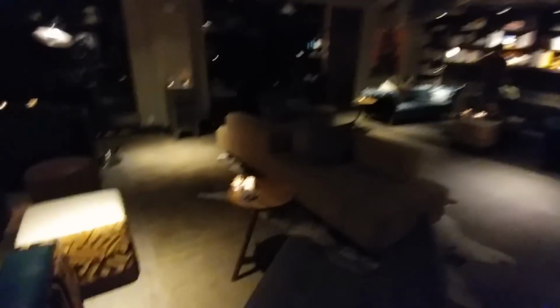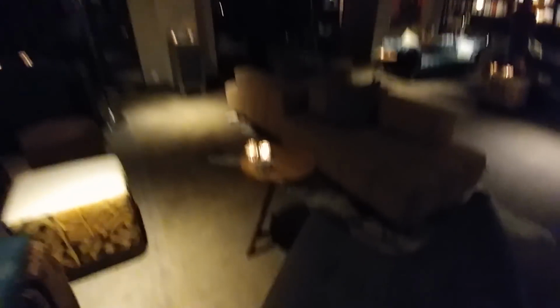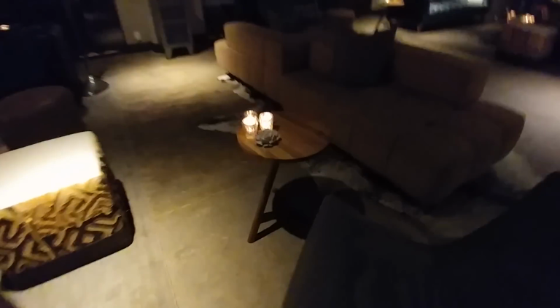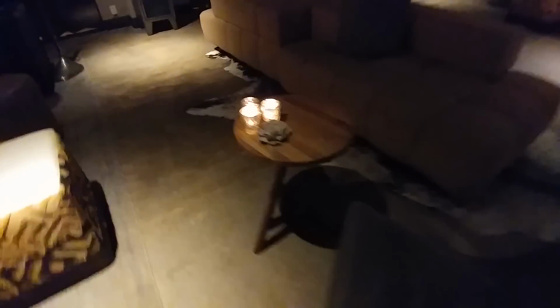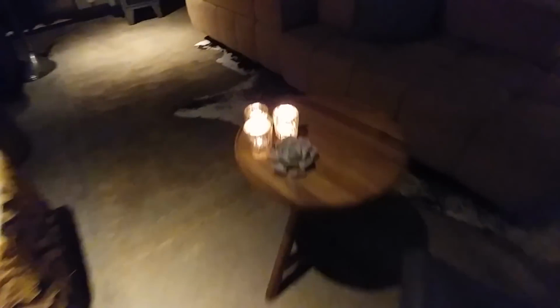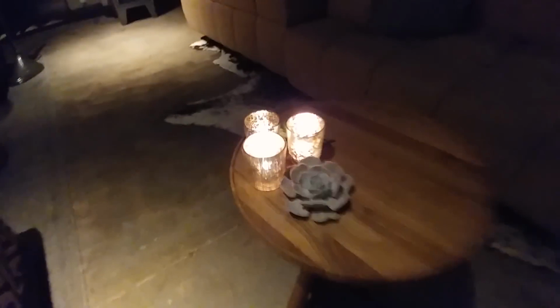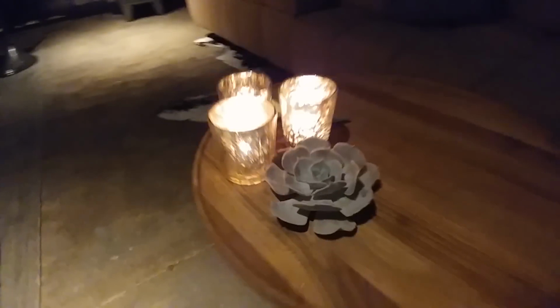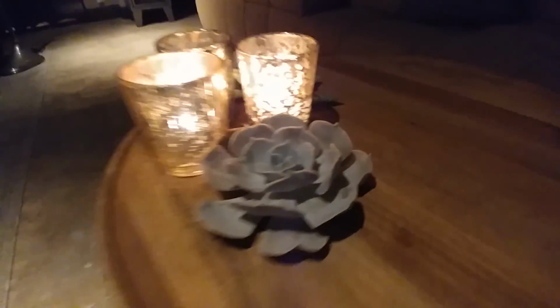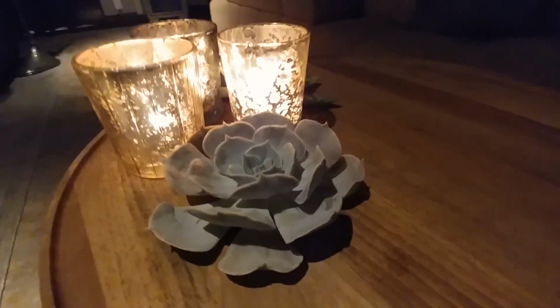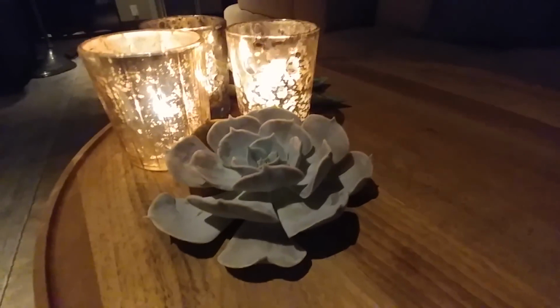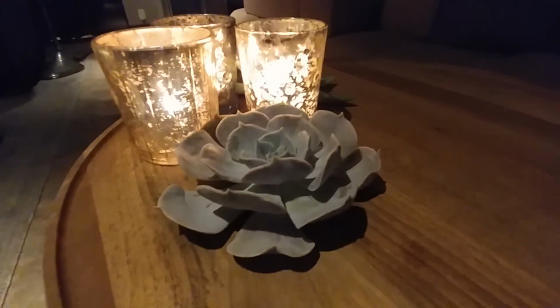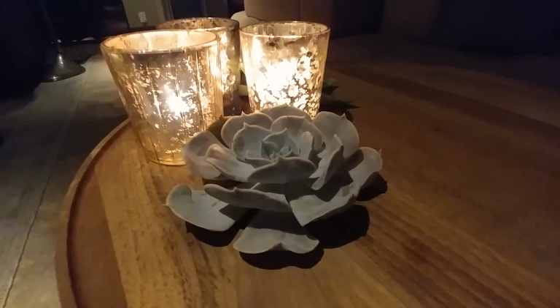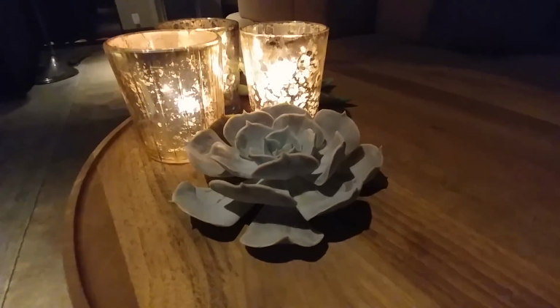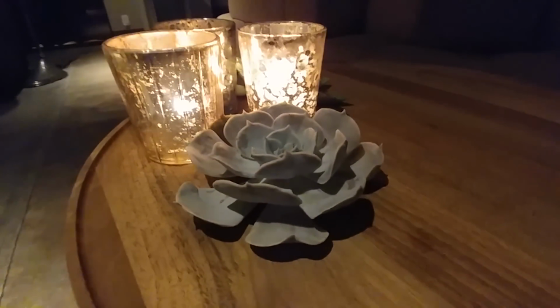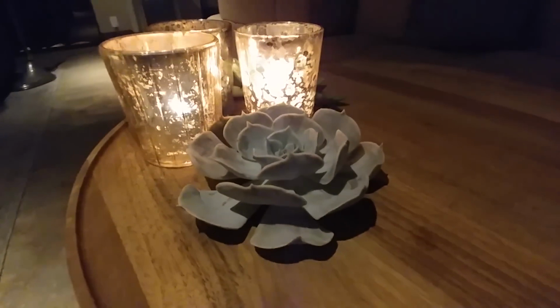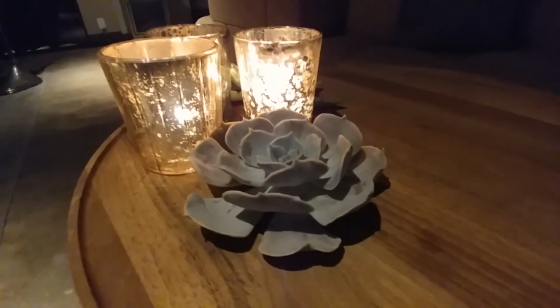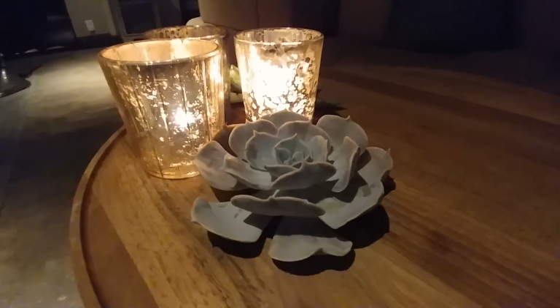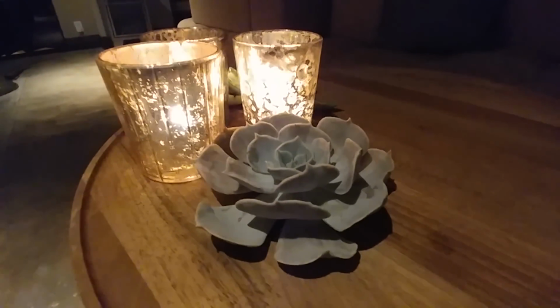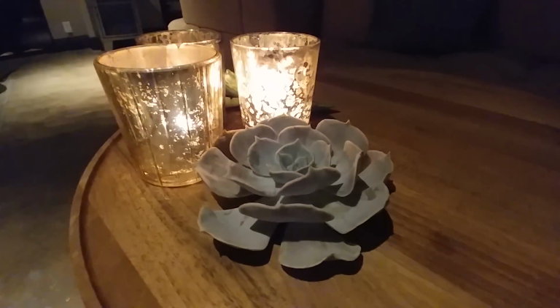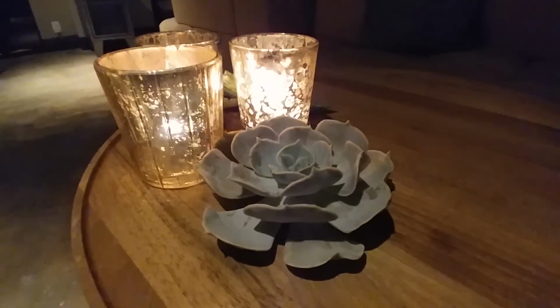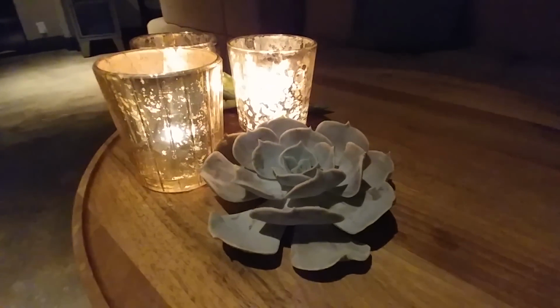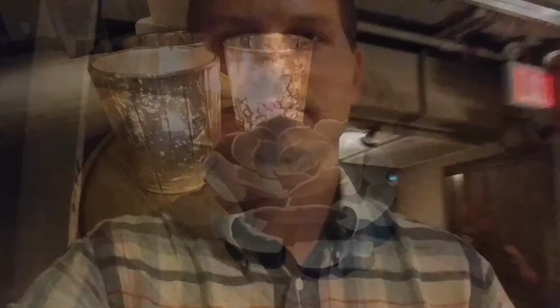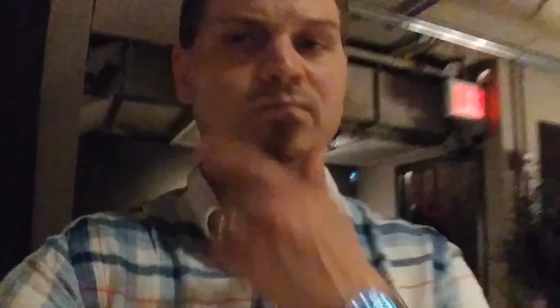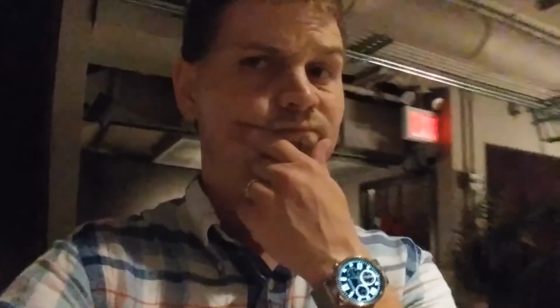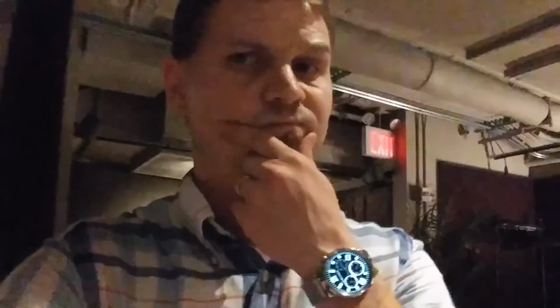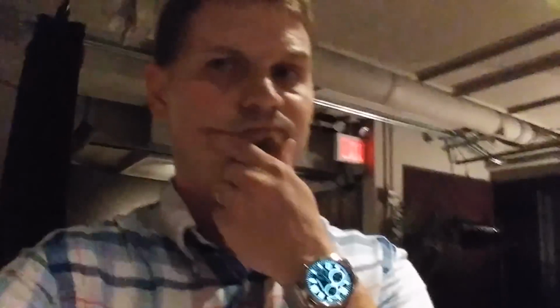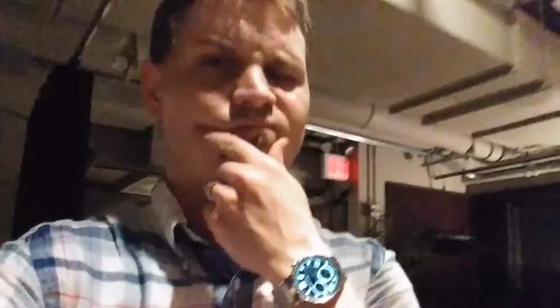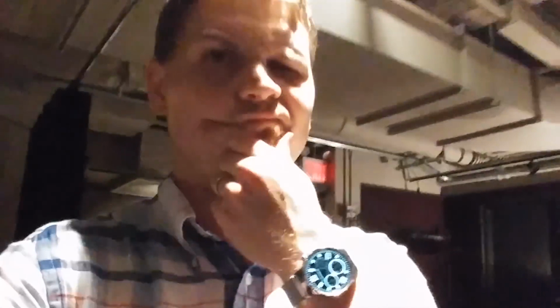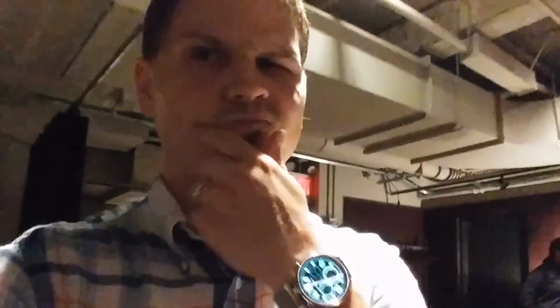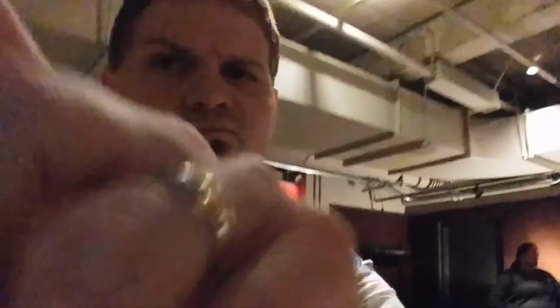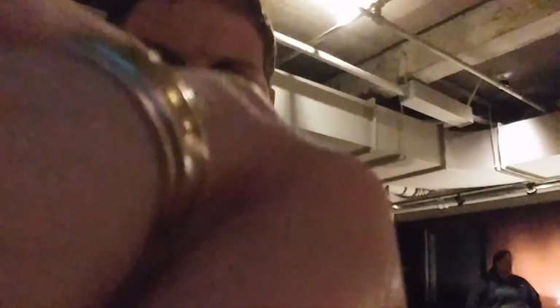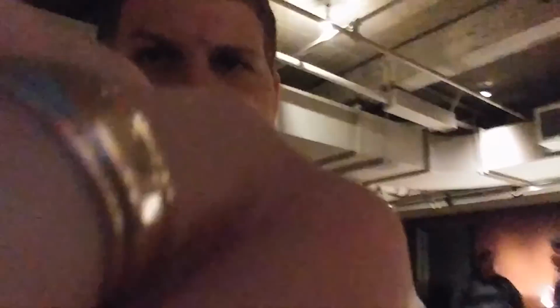The front-facing camera seems to fare a bit better in video mode than in picture mode with this type of lighting, but it's still a bit grainy, although that wide-angle lens feels a tad bit better for some reason.